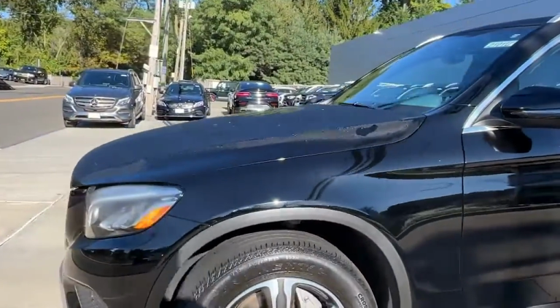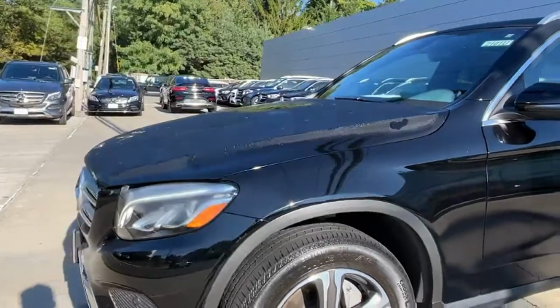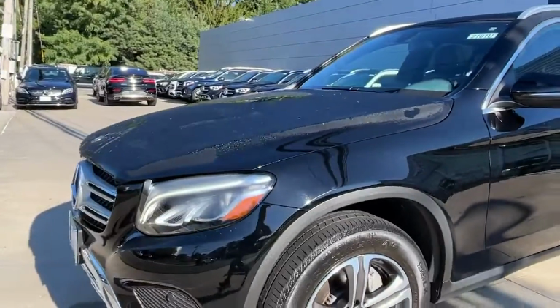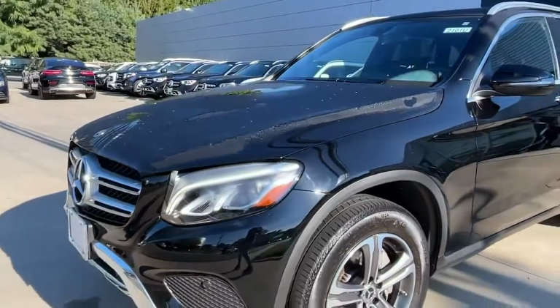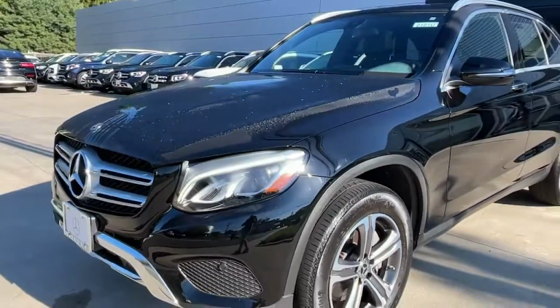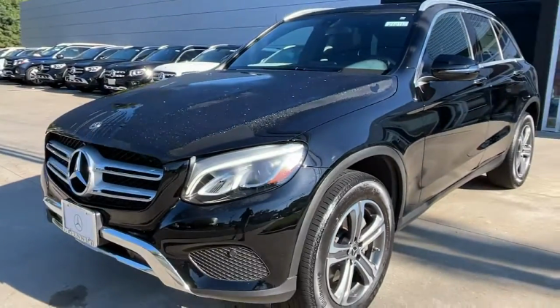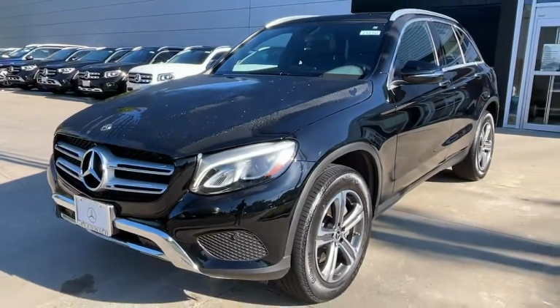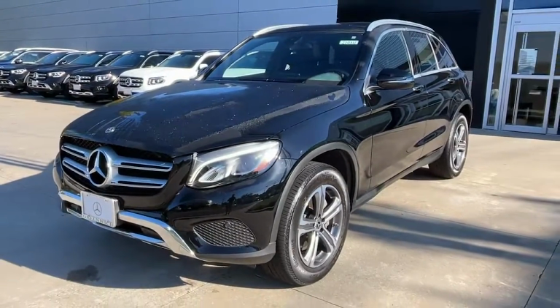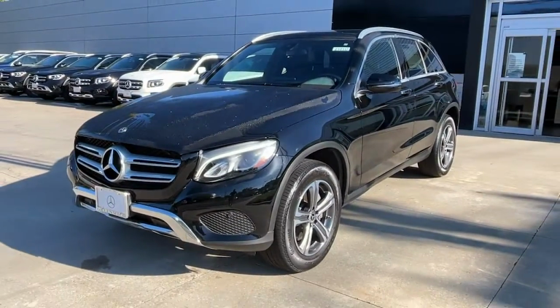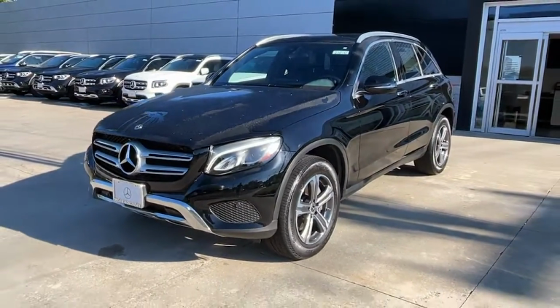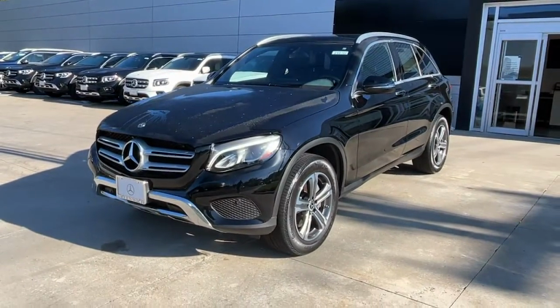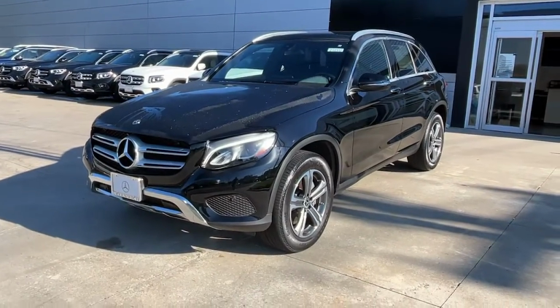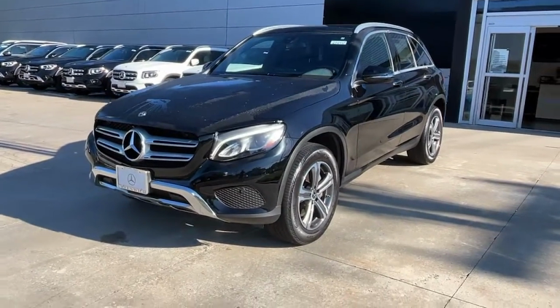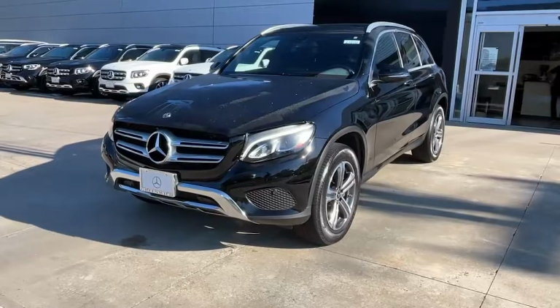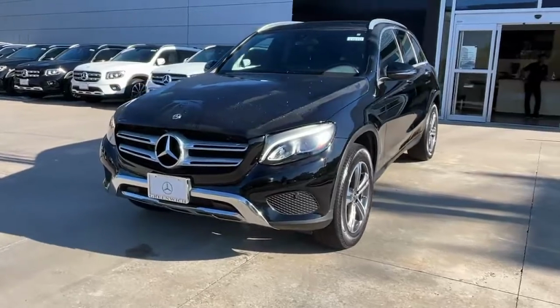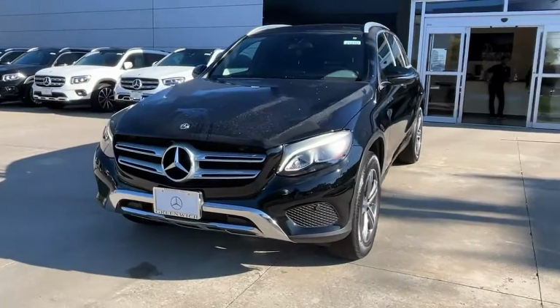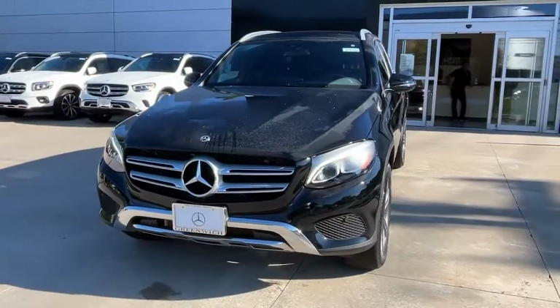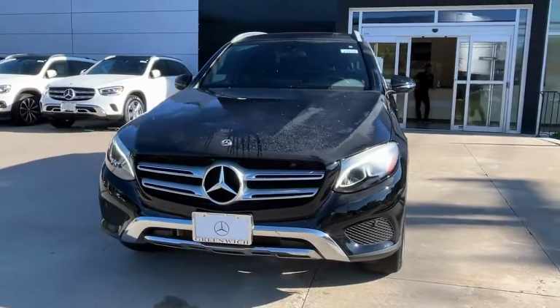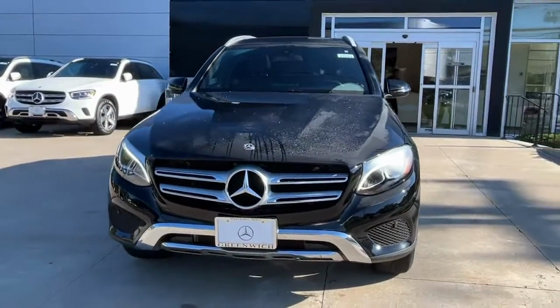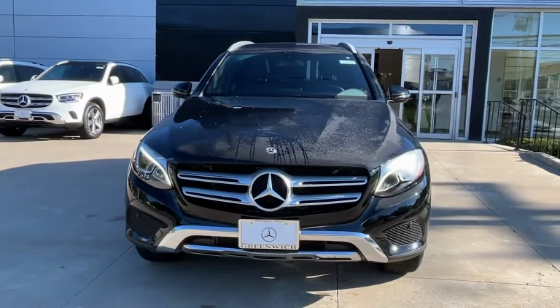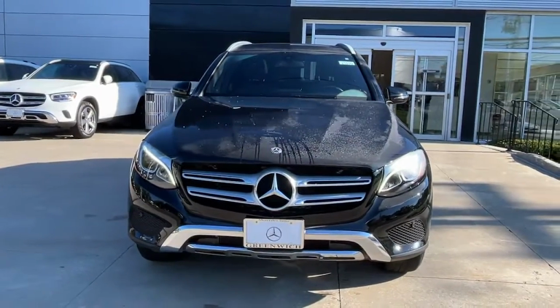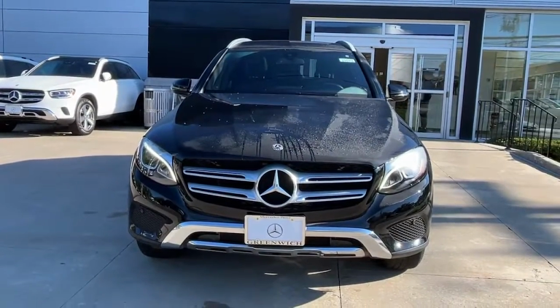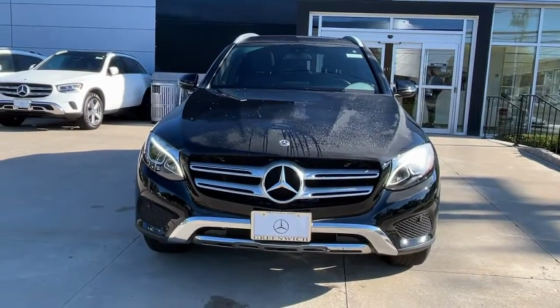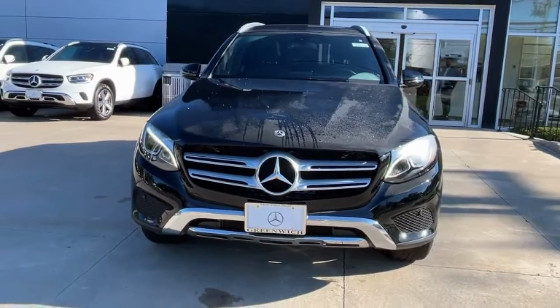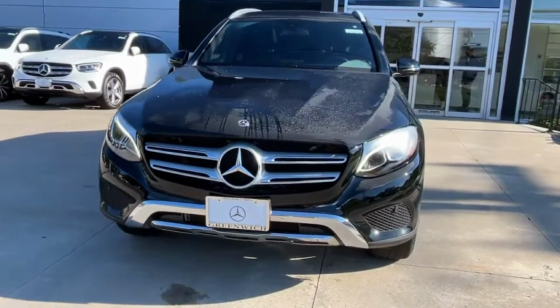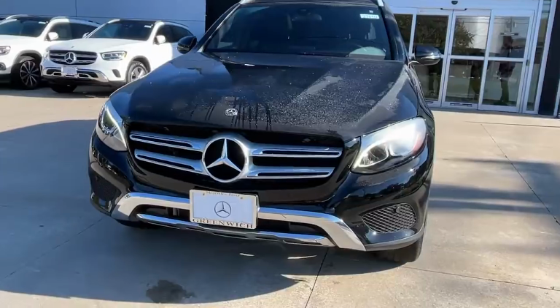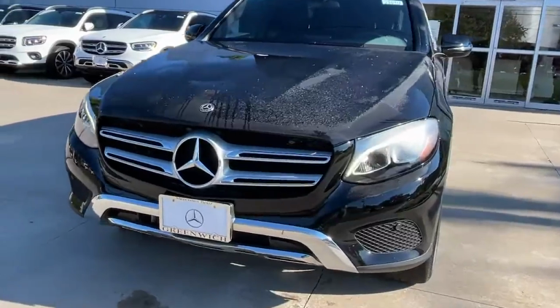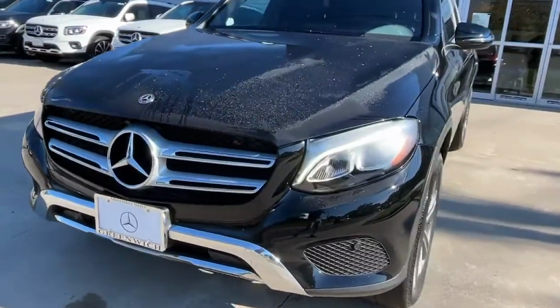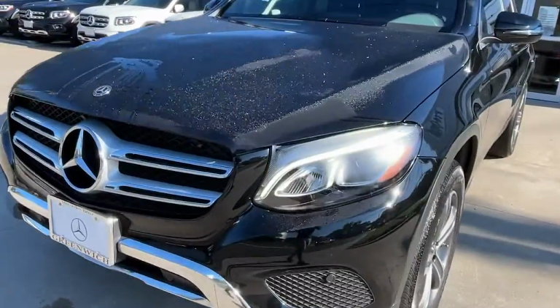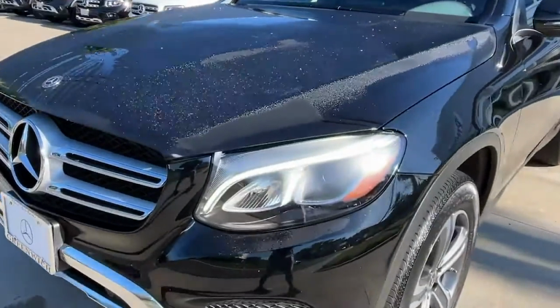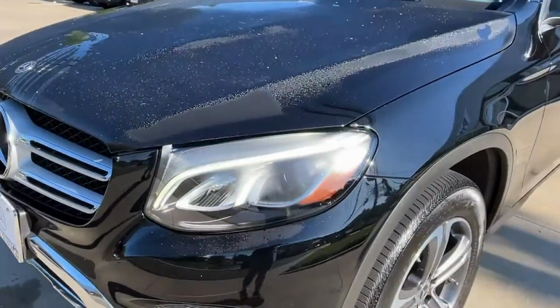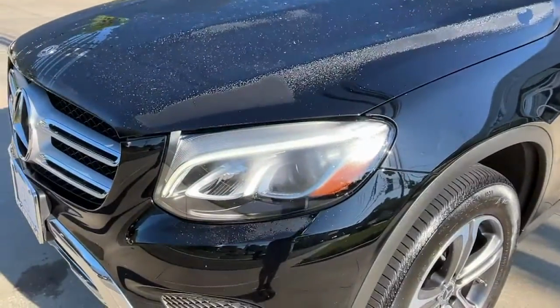Keyless entry, fog lamps, power passenger seat, power lift gate, wood grain interior trim, dual zone AC, power driver seat, aluminum wheels, heated front seats, and electronic stability control.